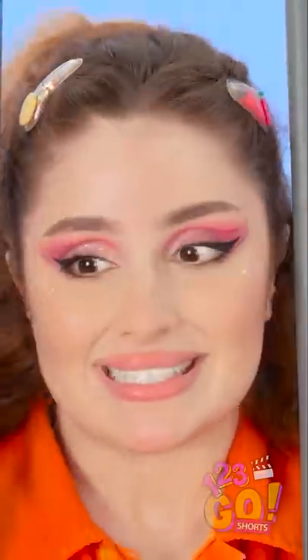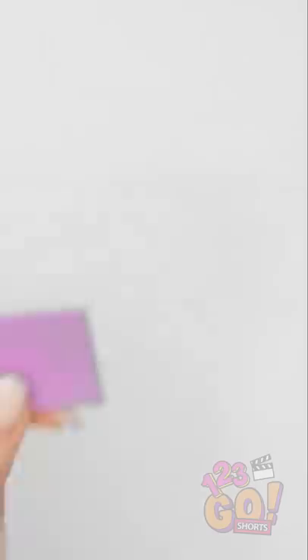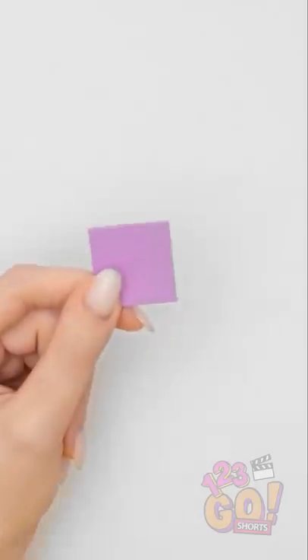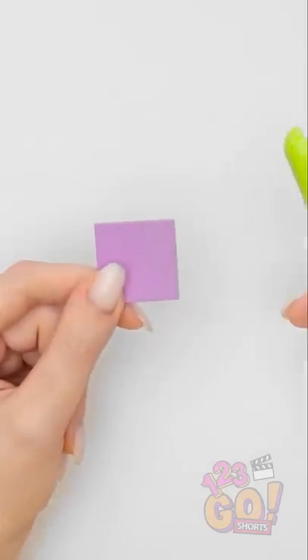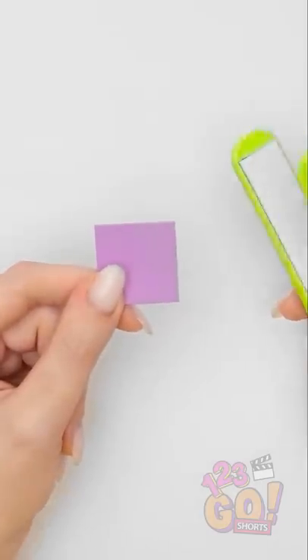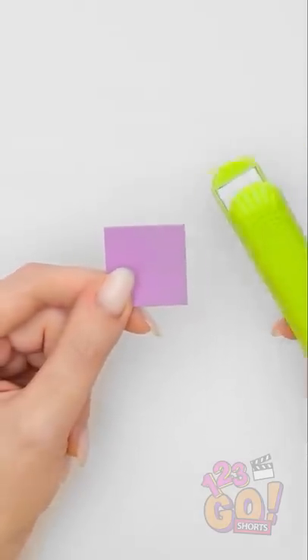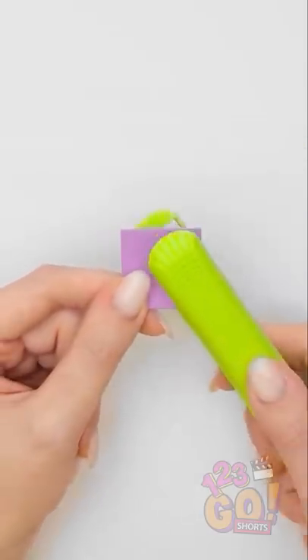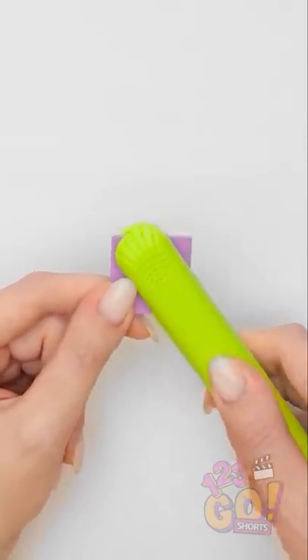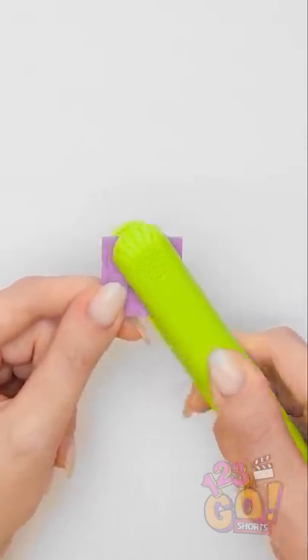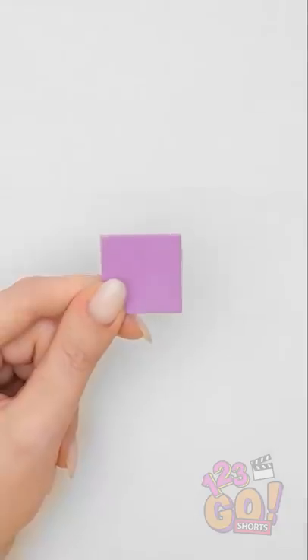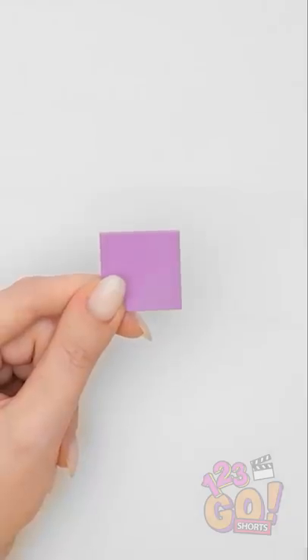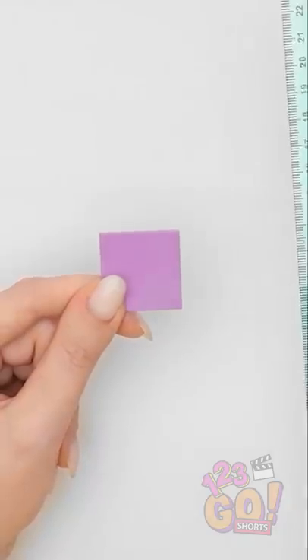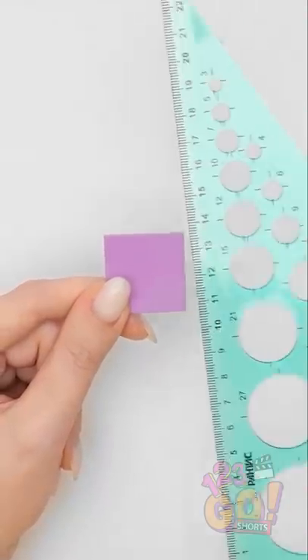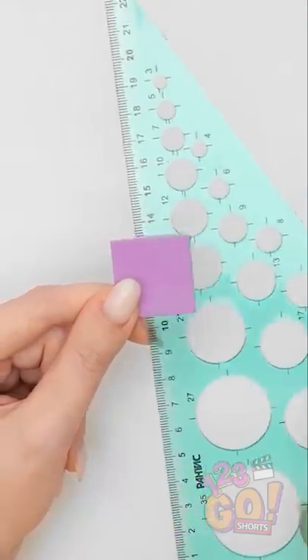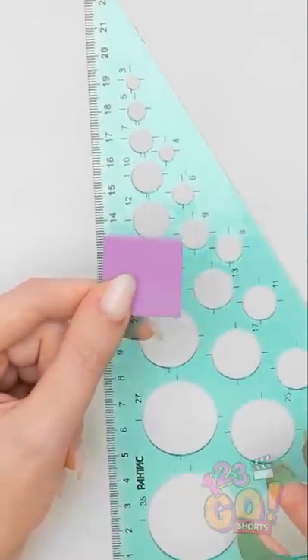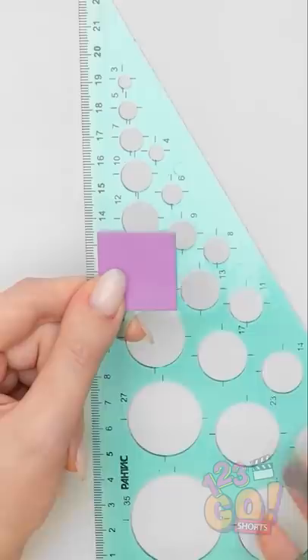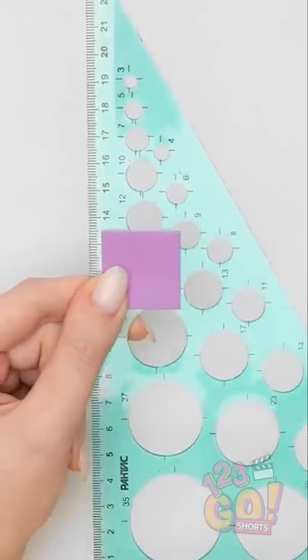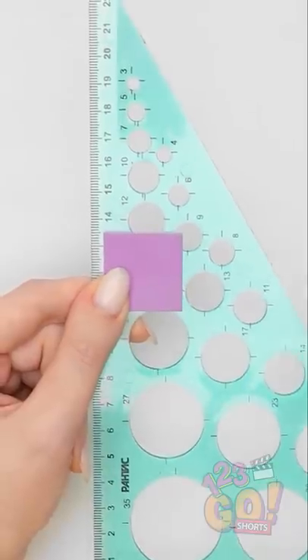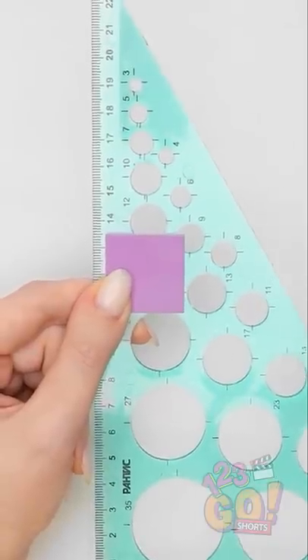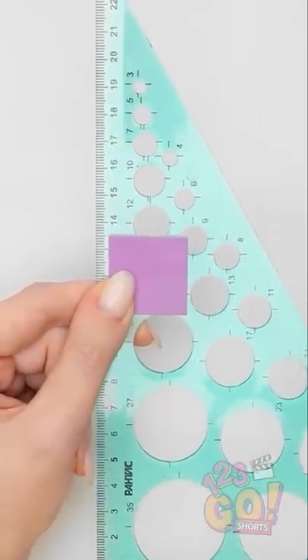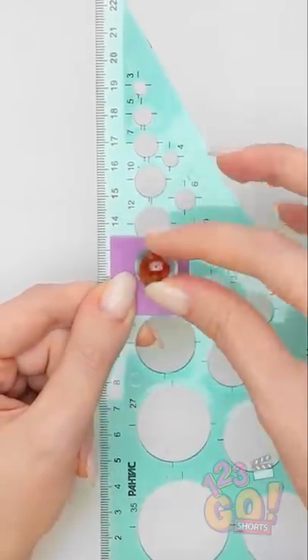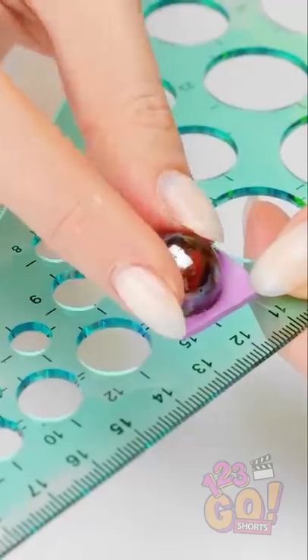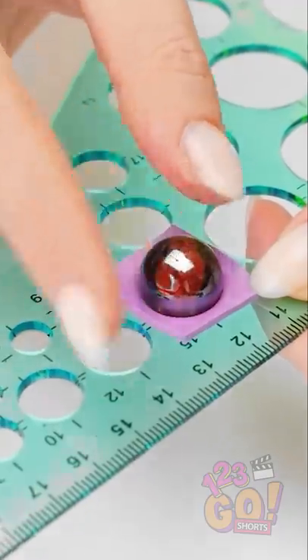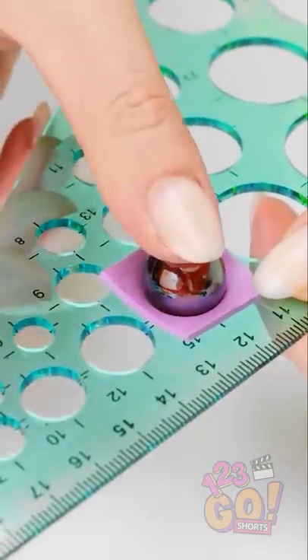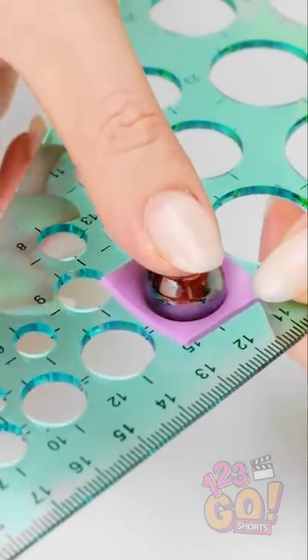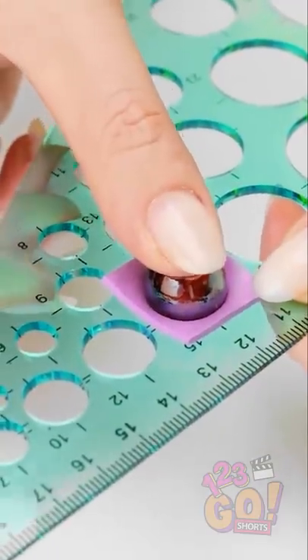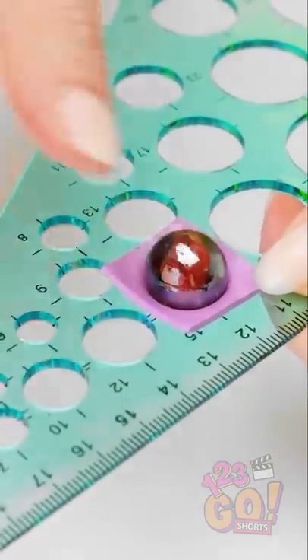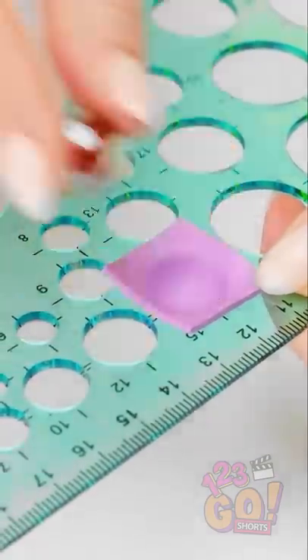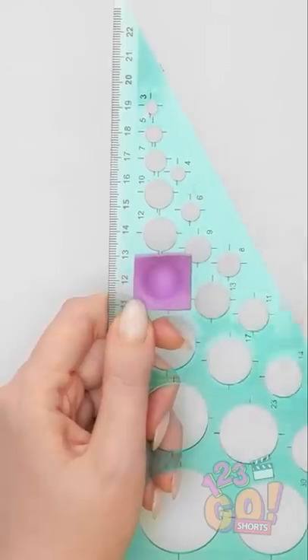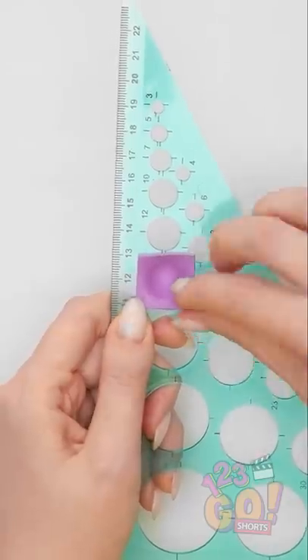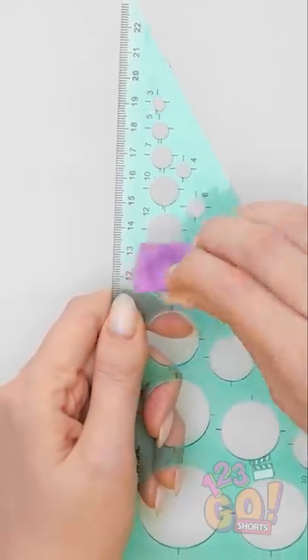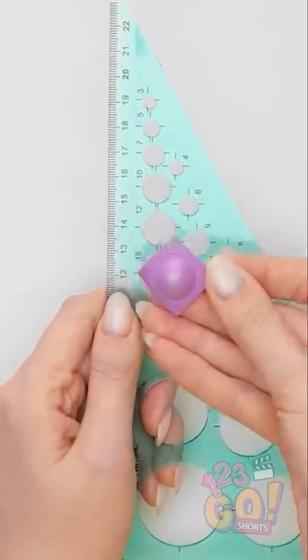Actually… Cut out a piece of foam paper. Then heat it with a straightener. Then push the square partially through a hole. Then push a marble through. See how it molds to it?